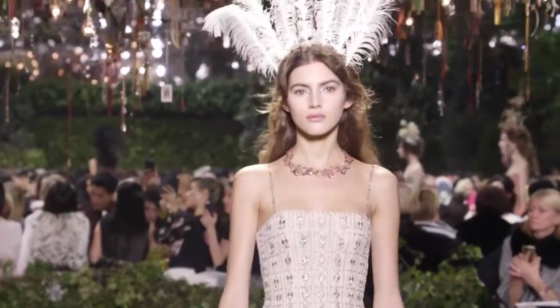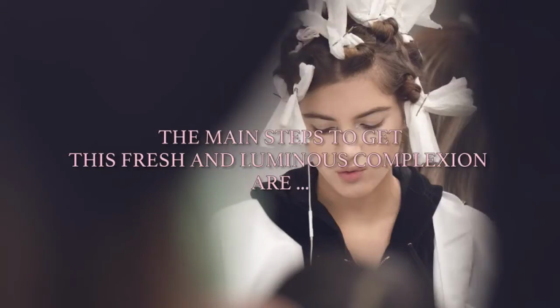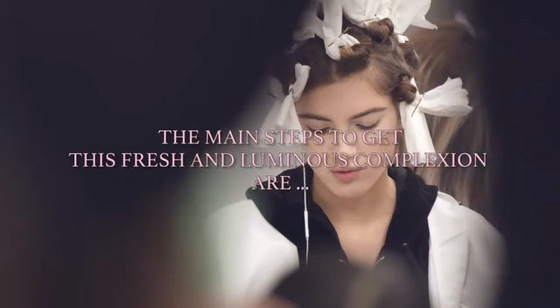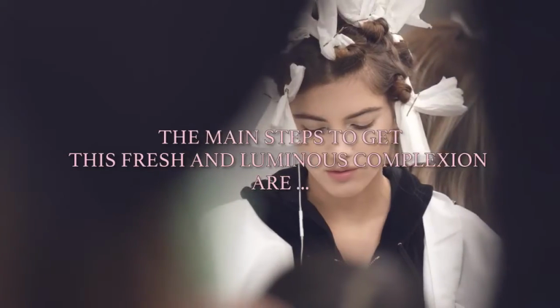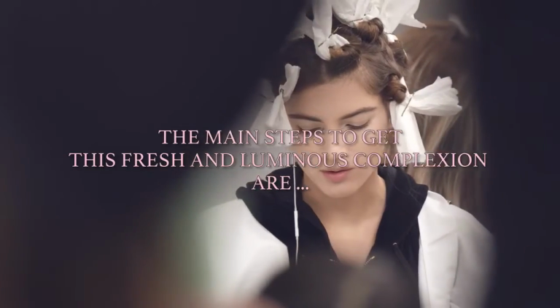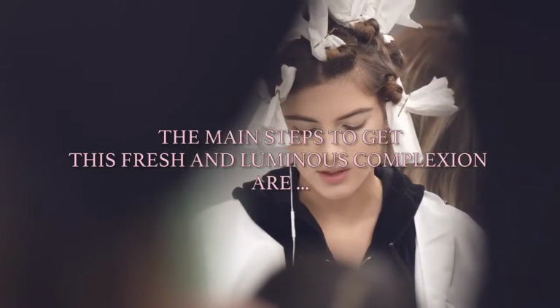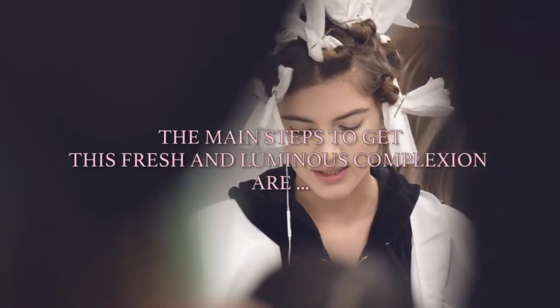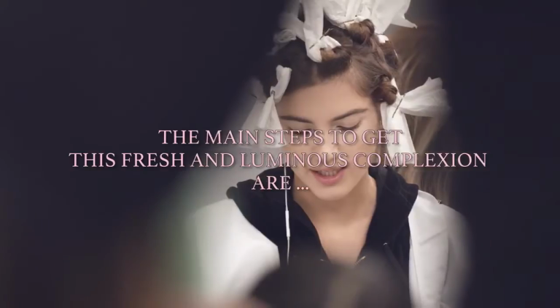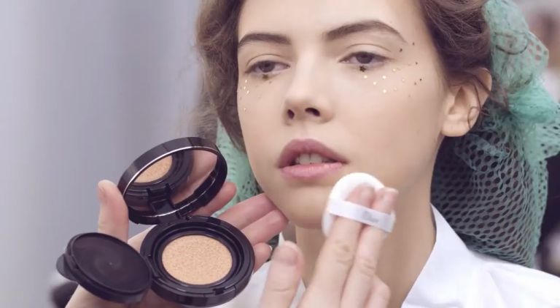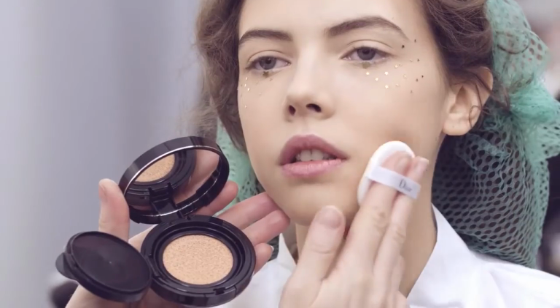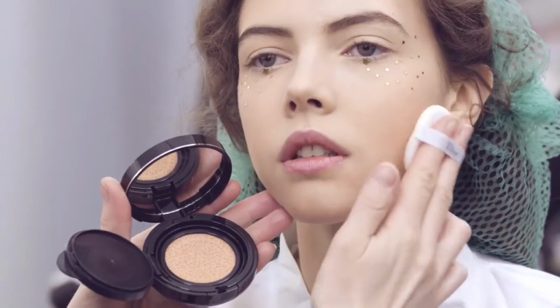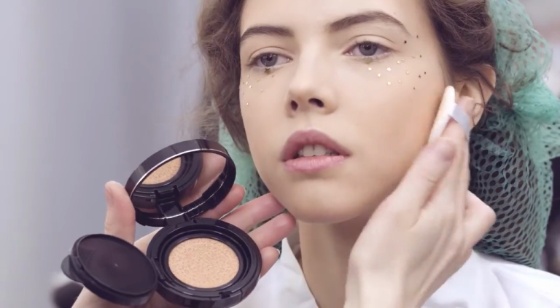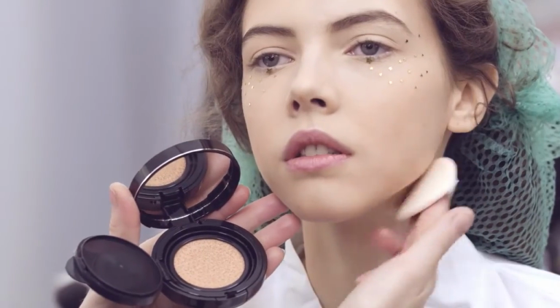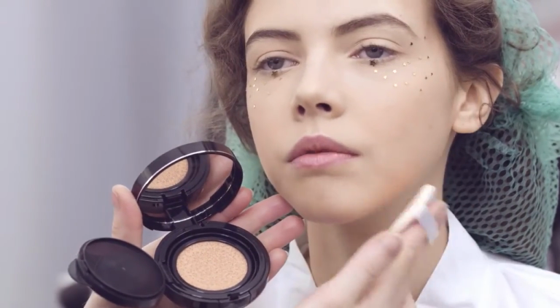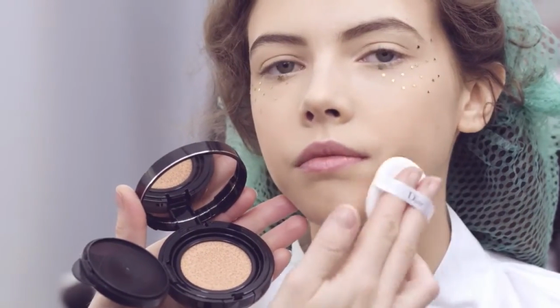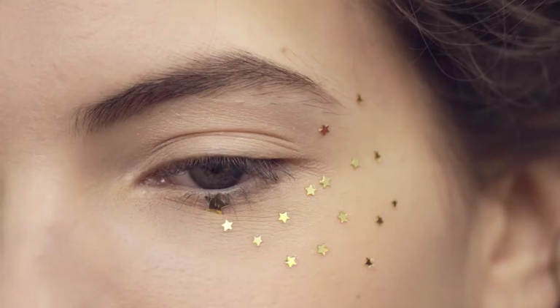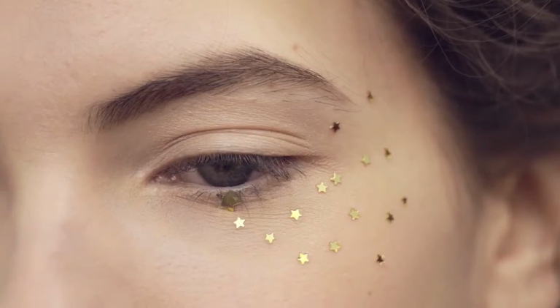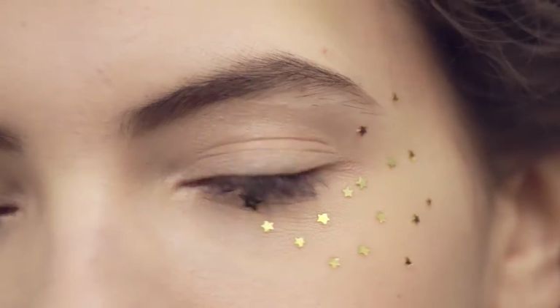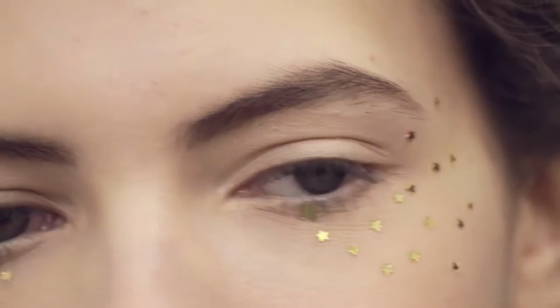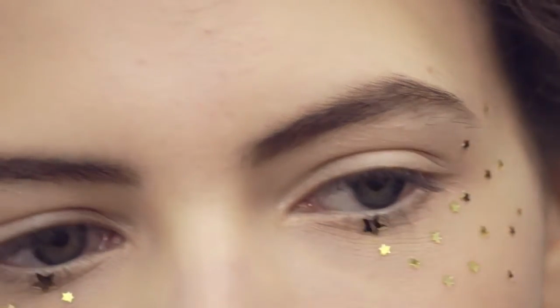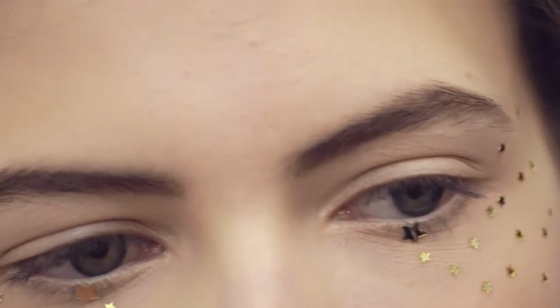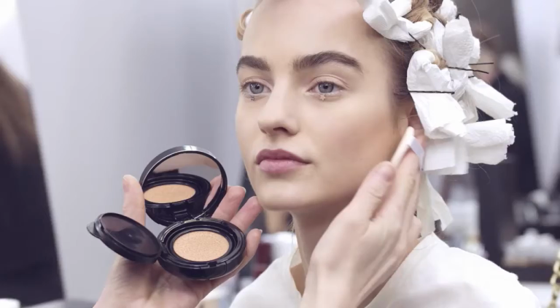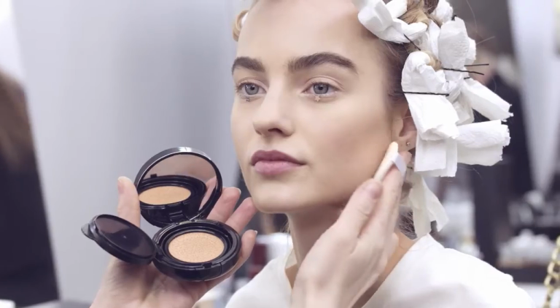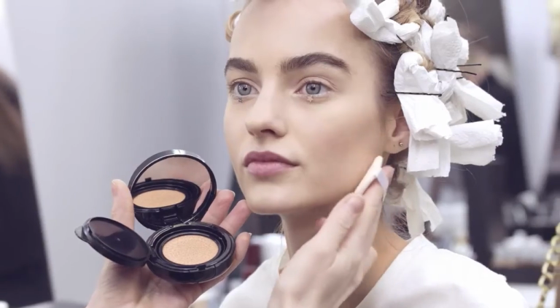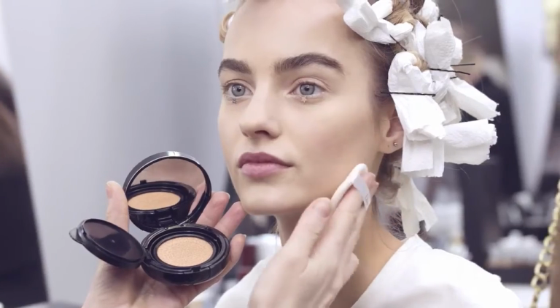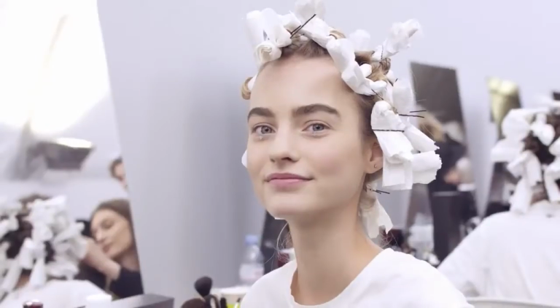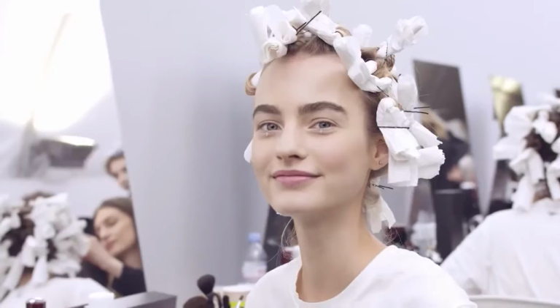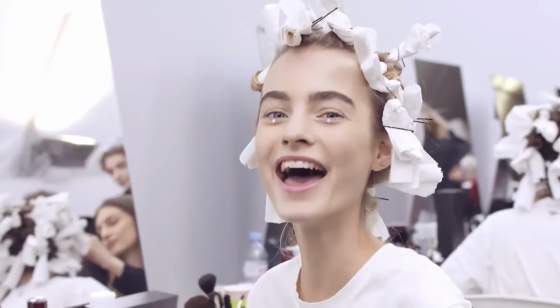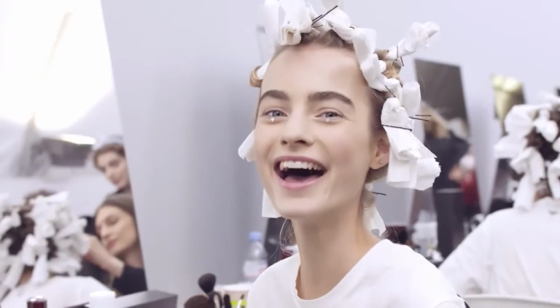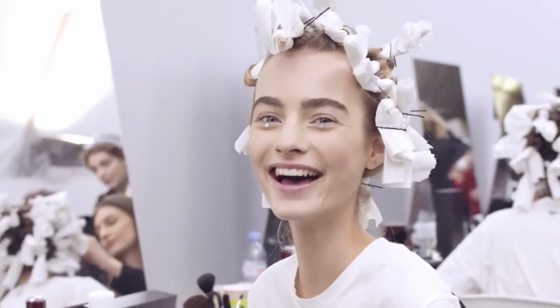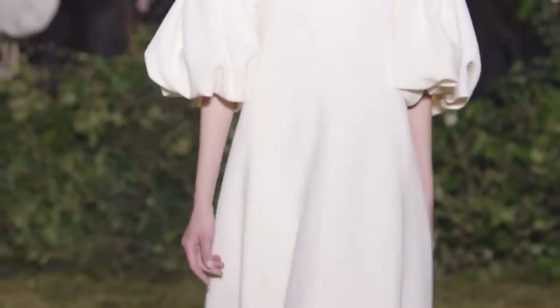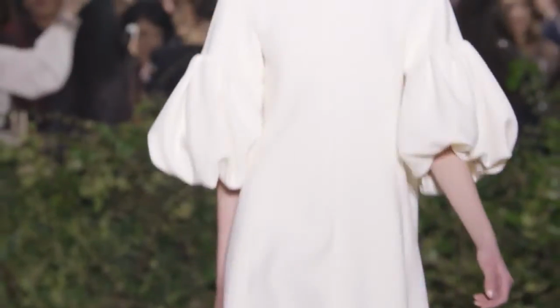A really great way to get this fresh and luminous complexion is to use the Dior Forever Cushion Foundation. It gives a nice, fresh and luminous makeup result, which is very natural.